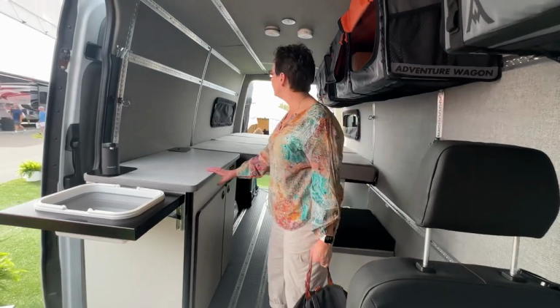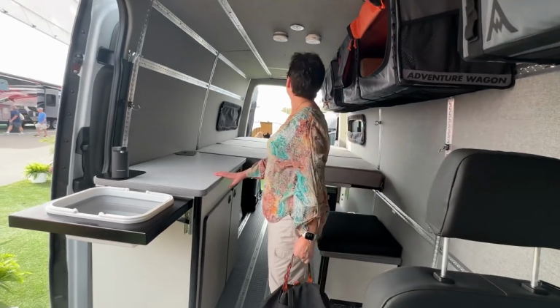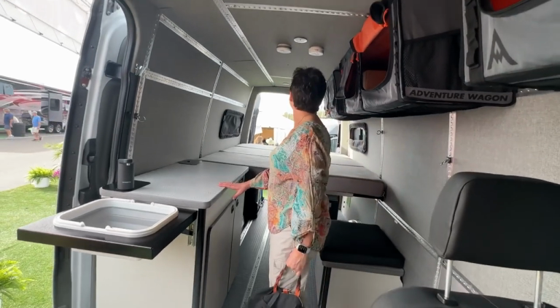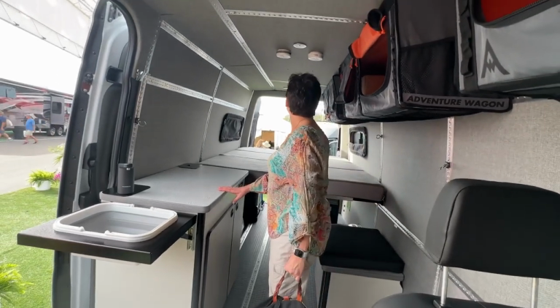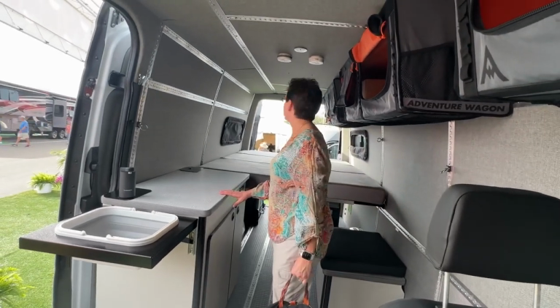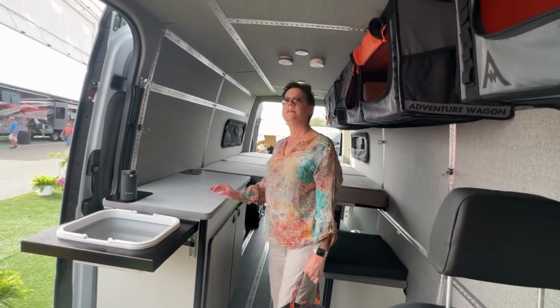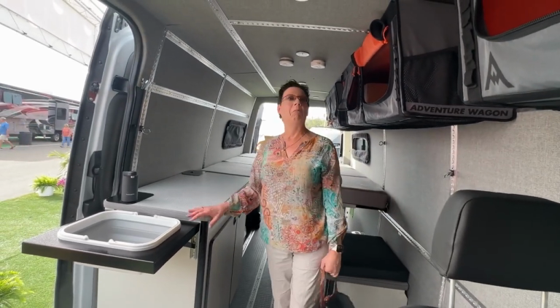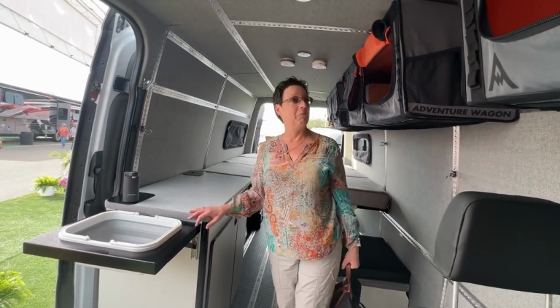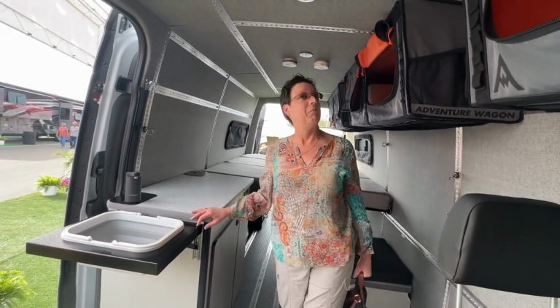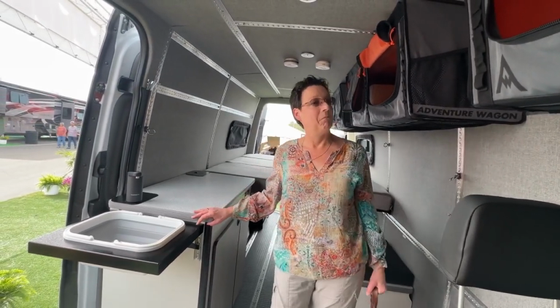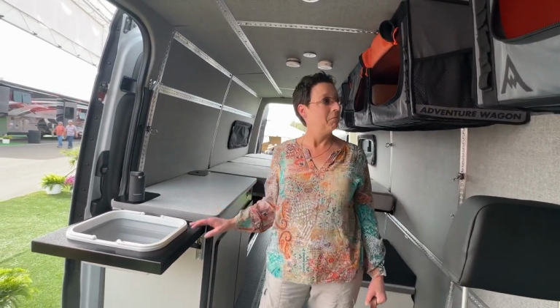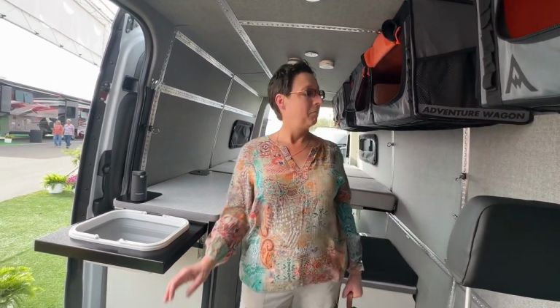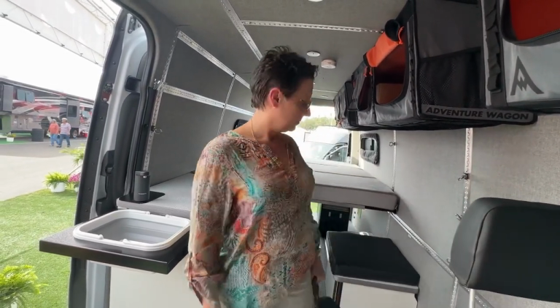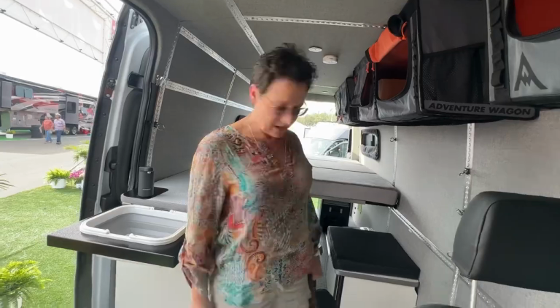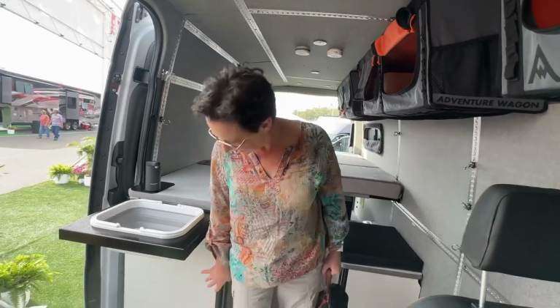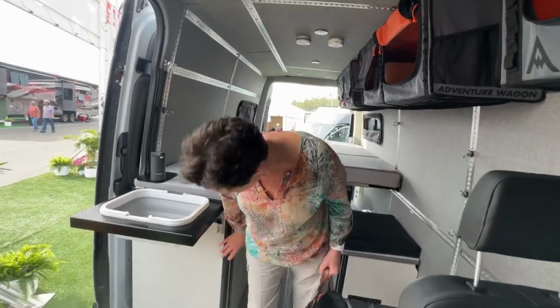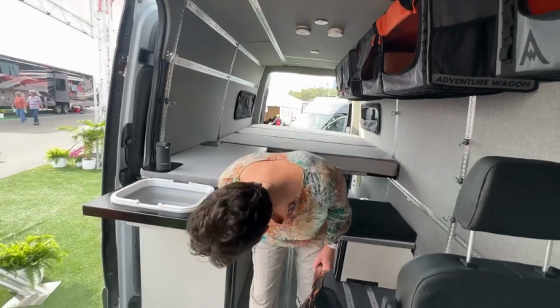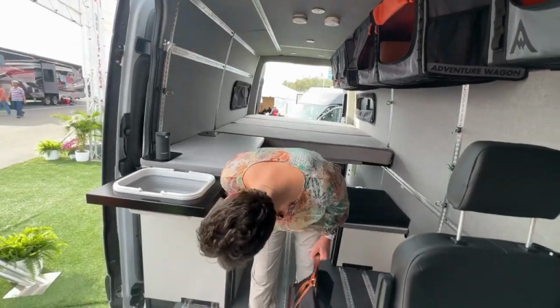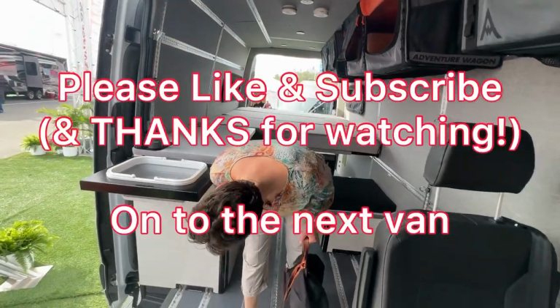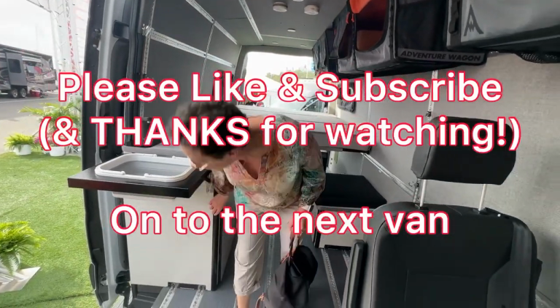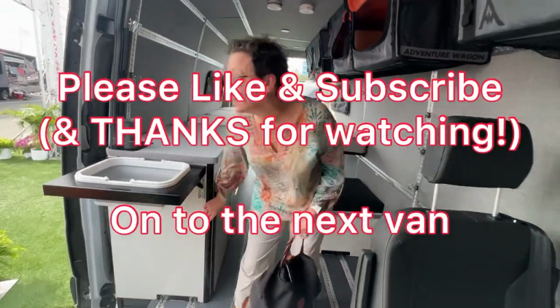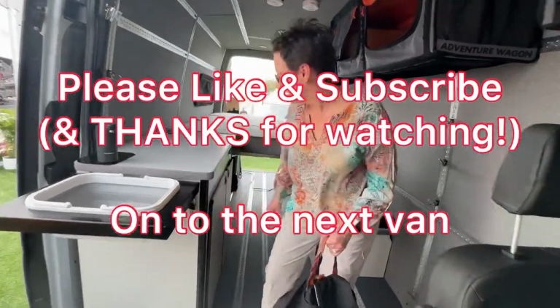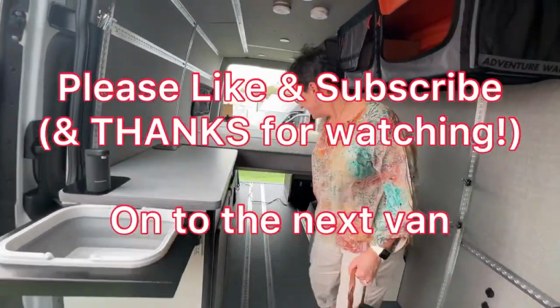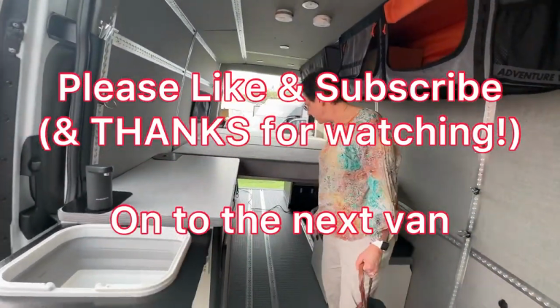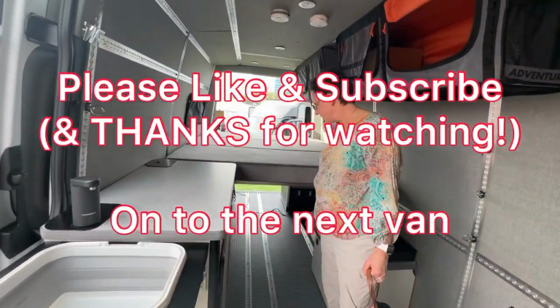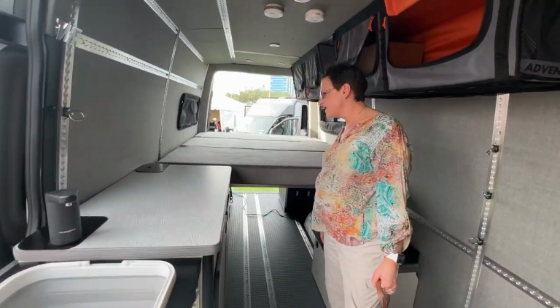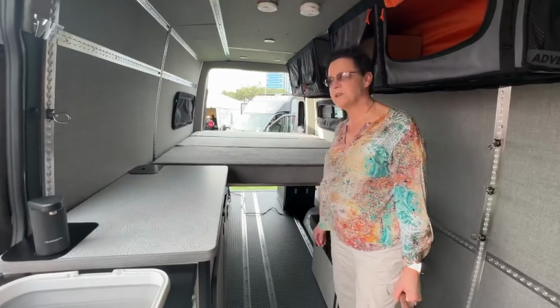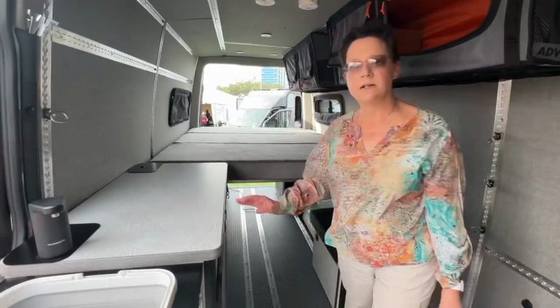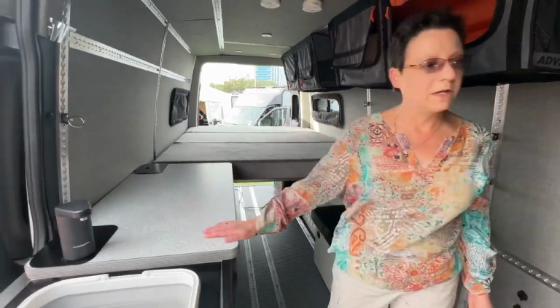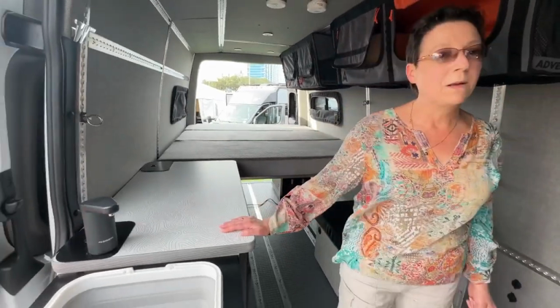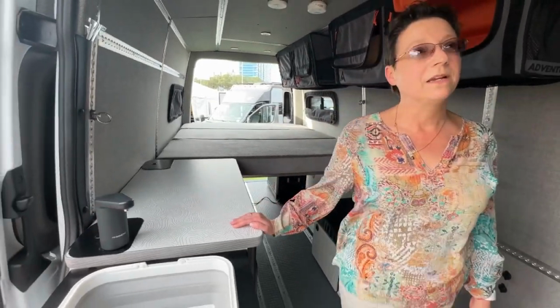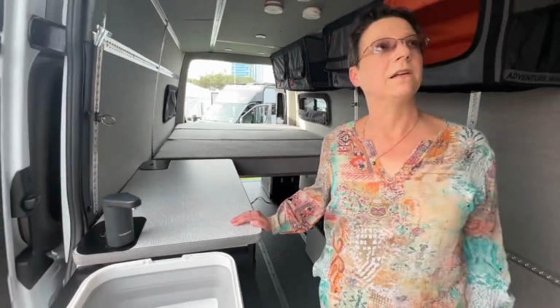Interesting. I don't see a refrigerator — there's no refrigerator here. But you can probably configure it.